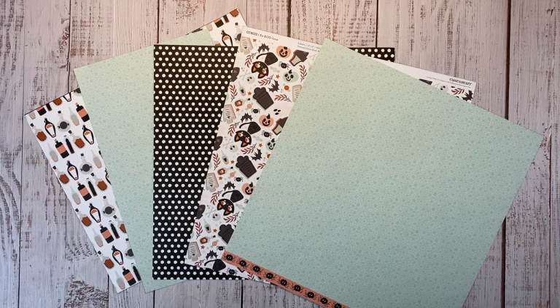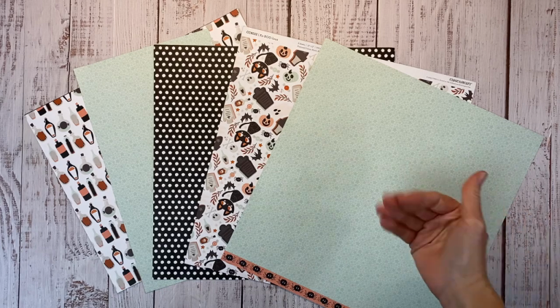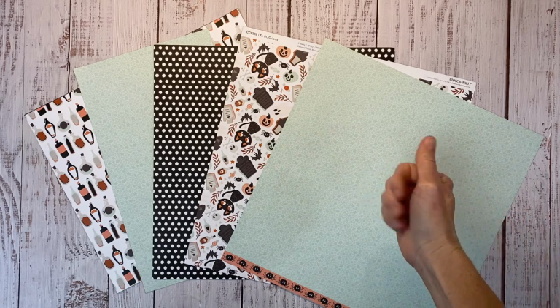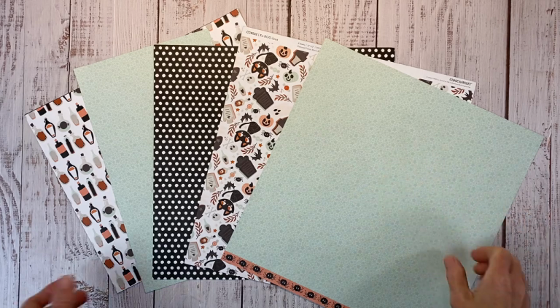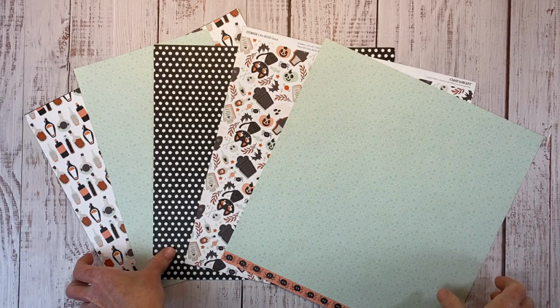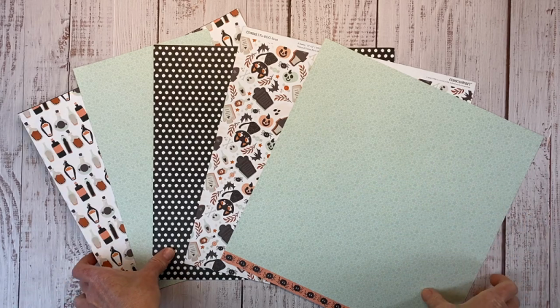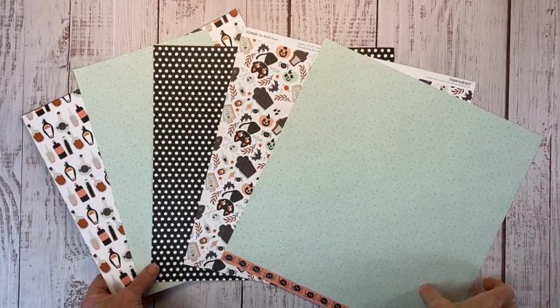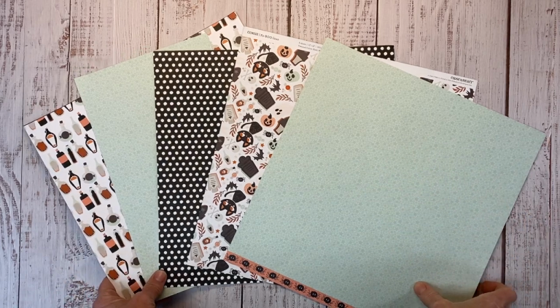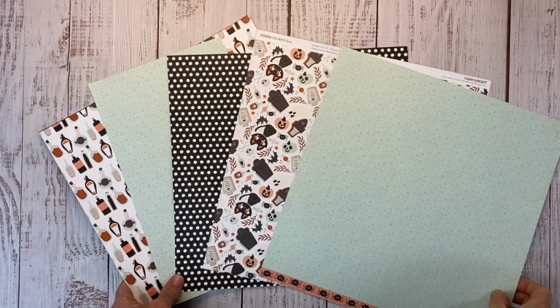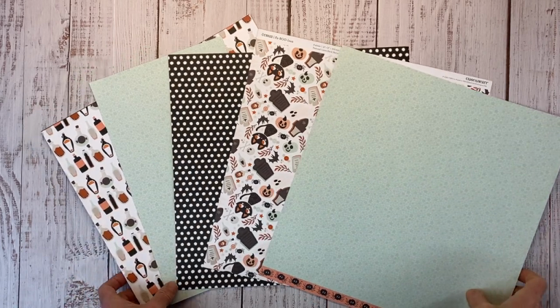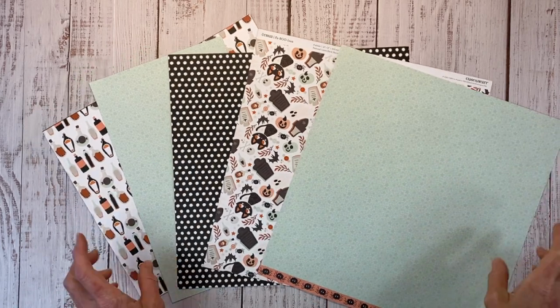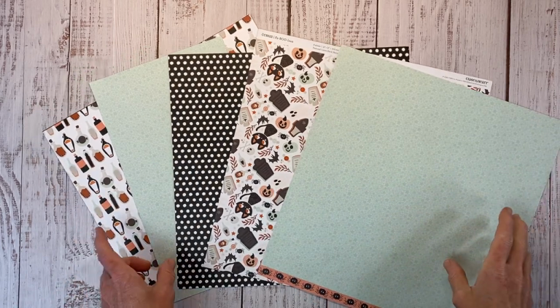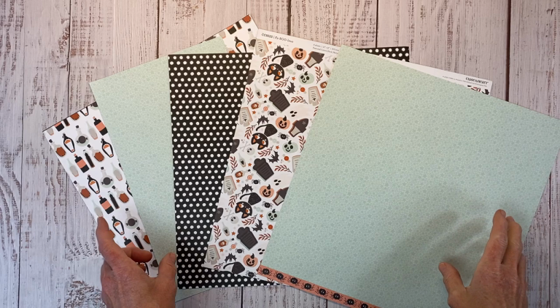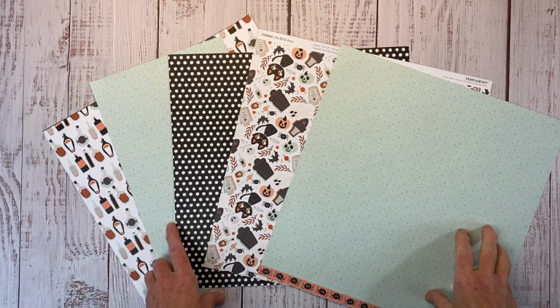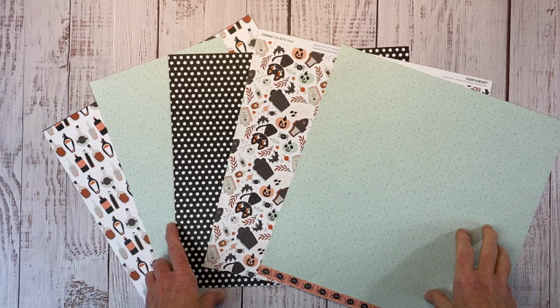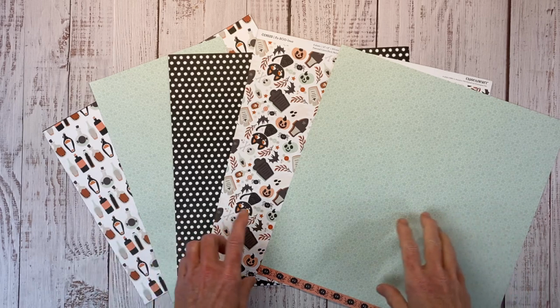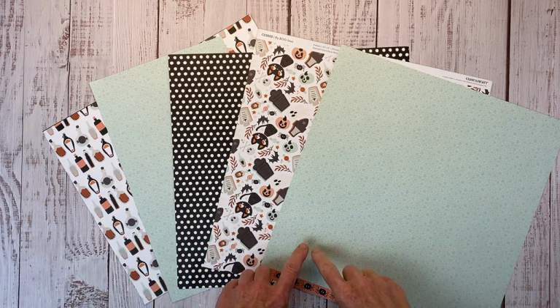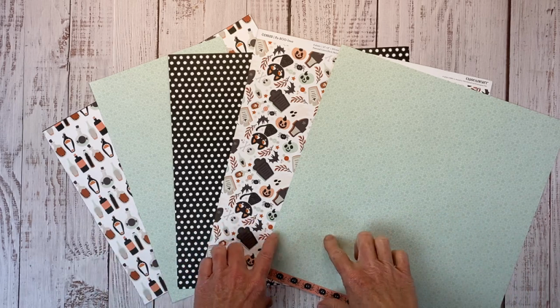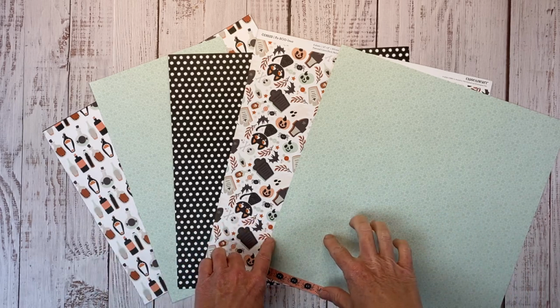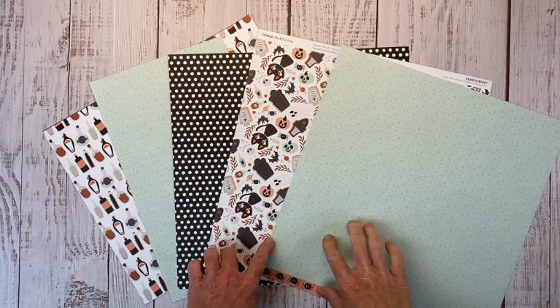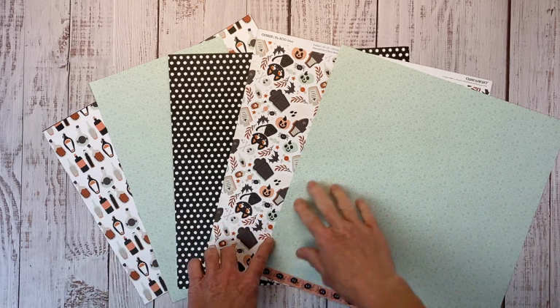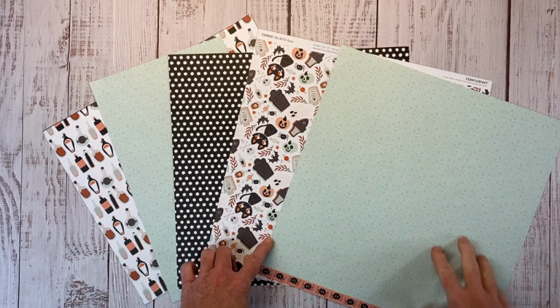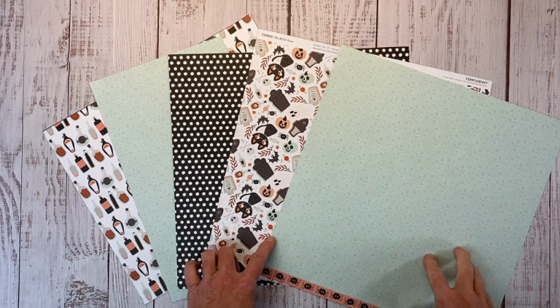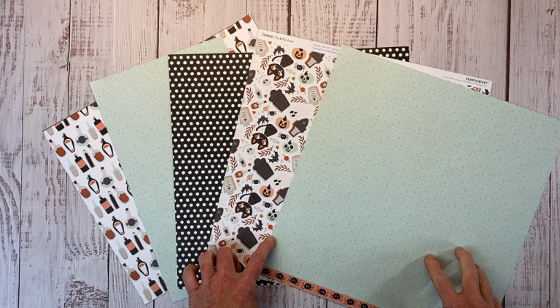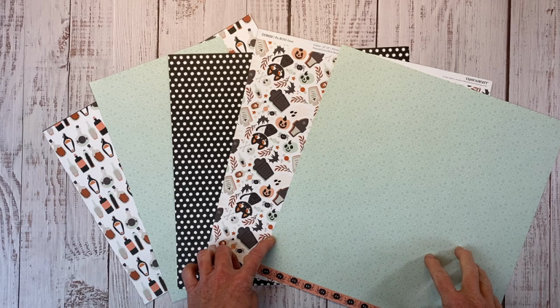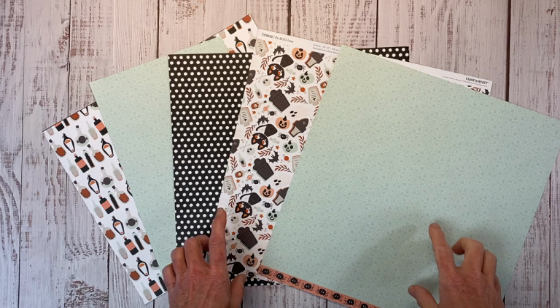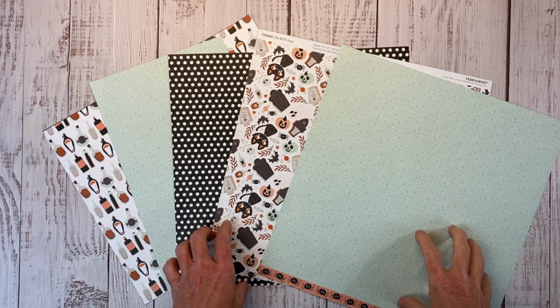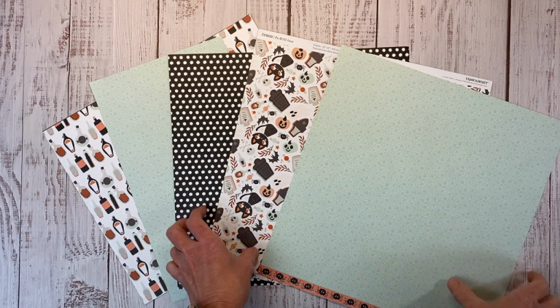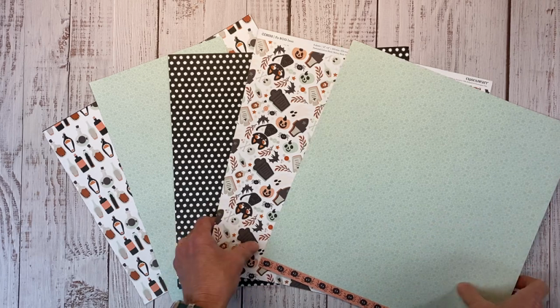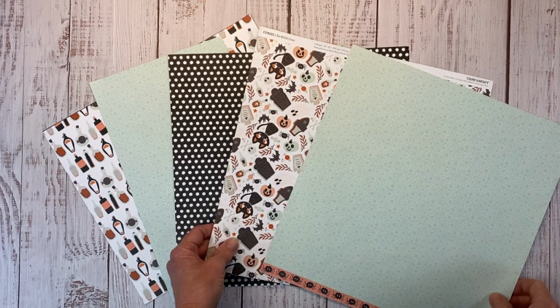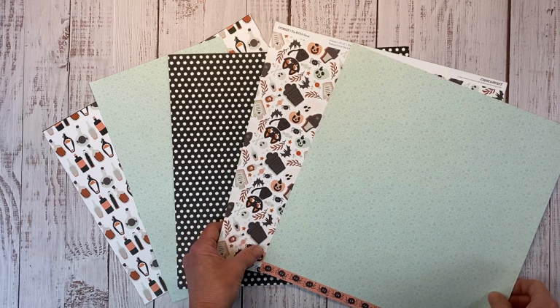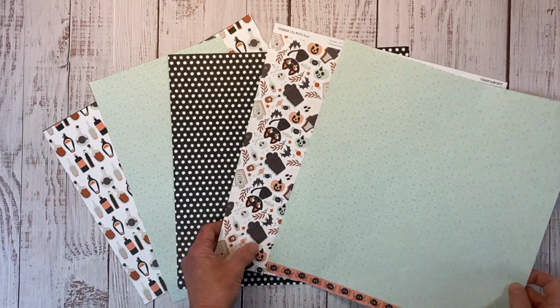Hello everyone! Welcome back to my channel, Crafty Concepts with Erin. I have a double page layout for you today. This will be my second layout I've created with the Fabulous Collection, which is this Halloween inspired special from Close to My Heart.